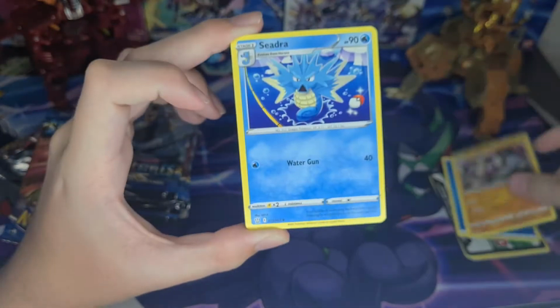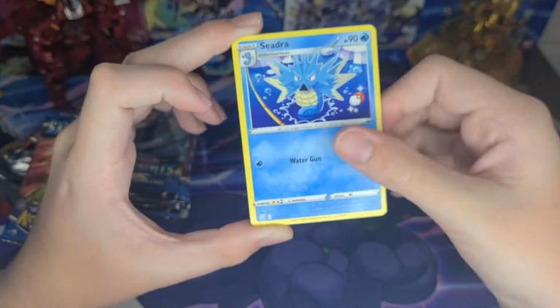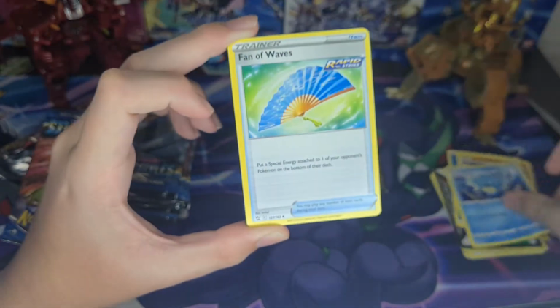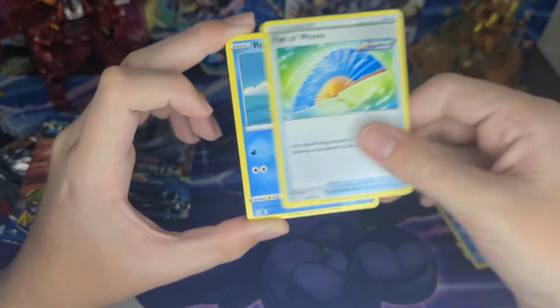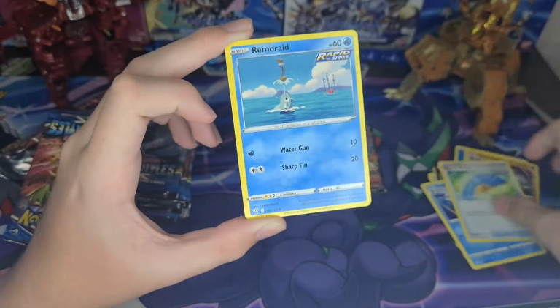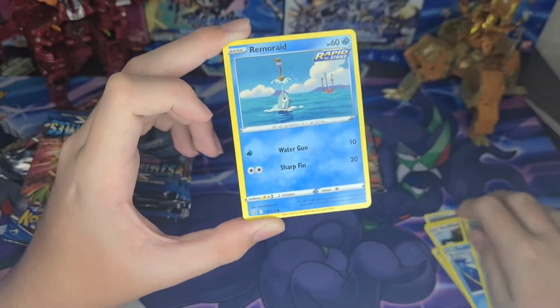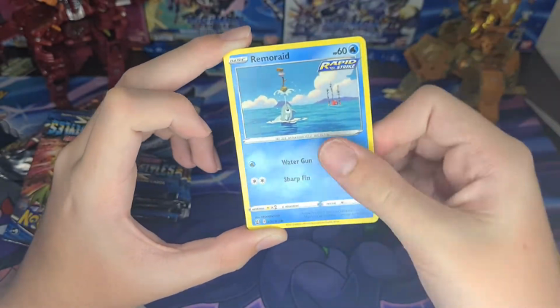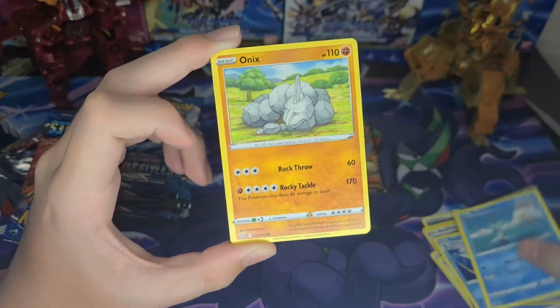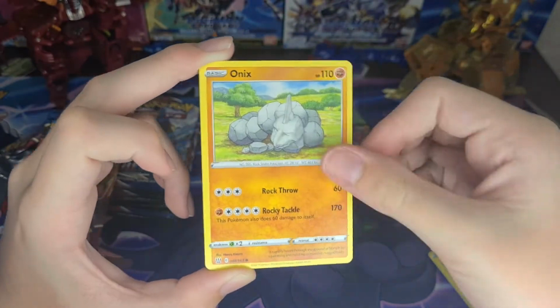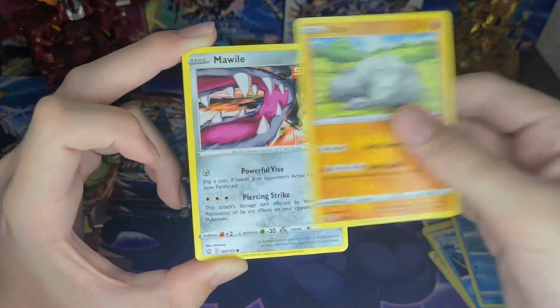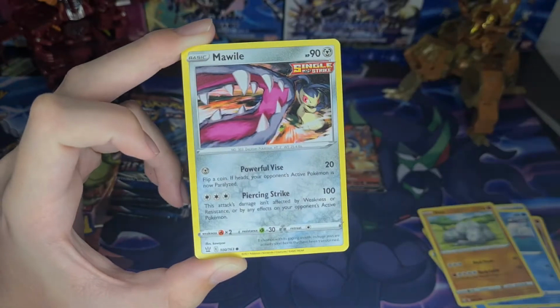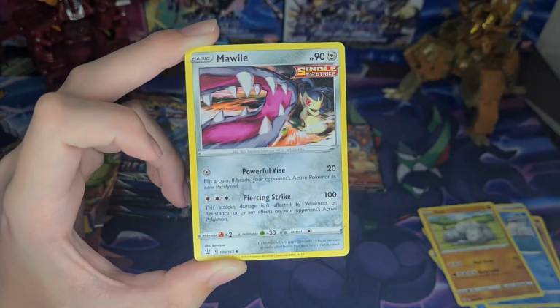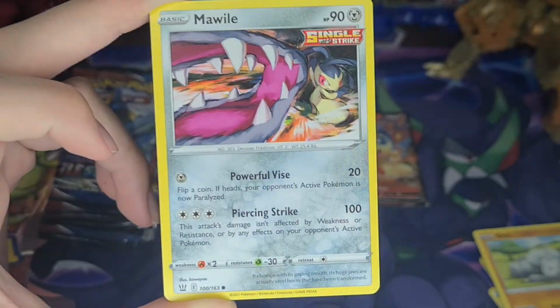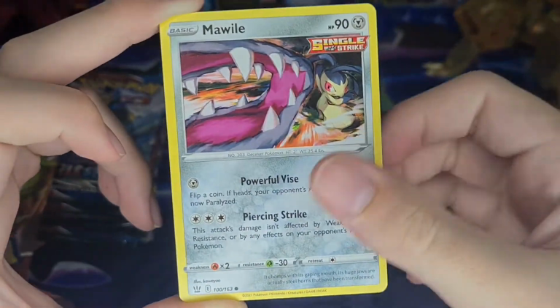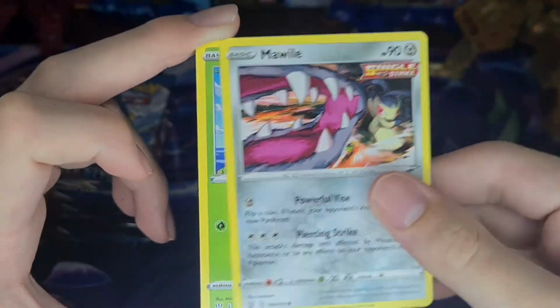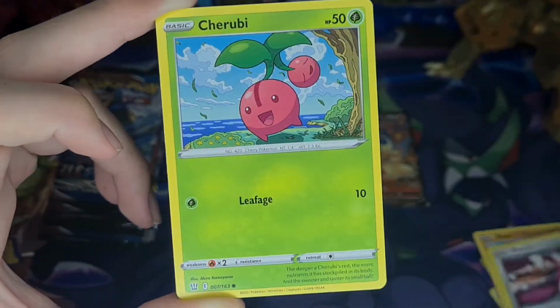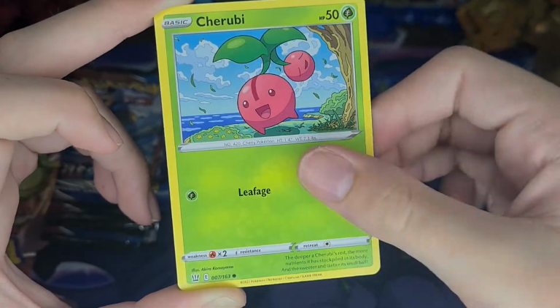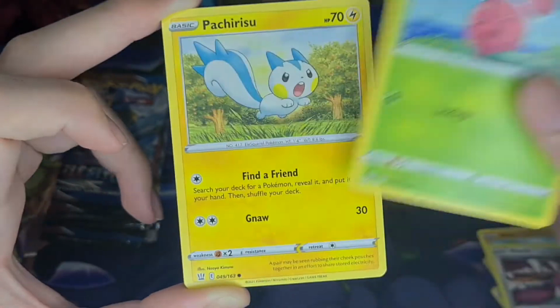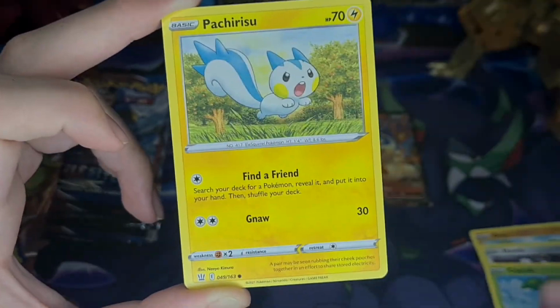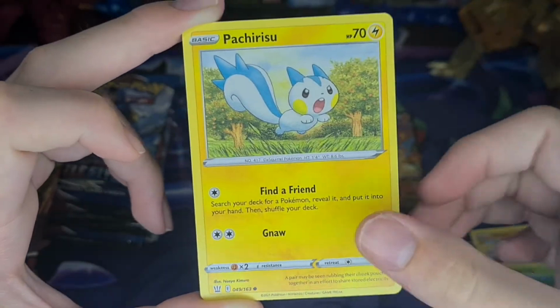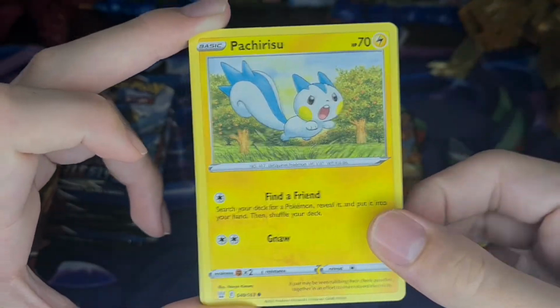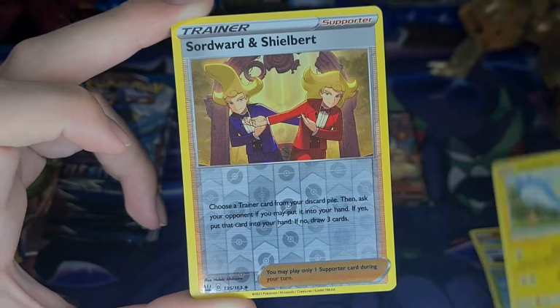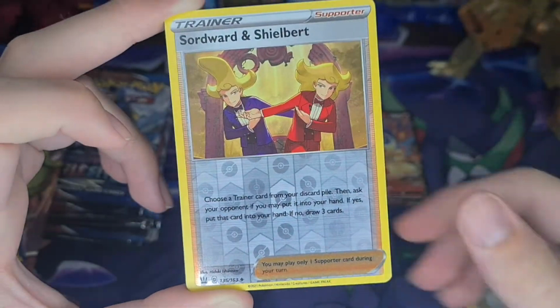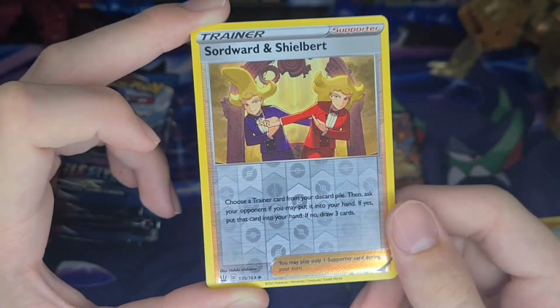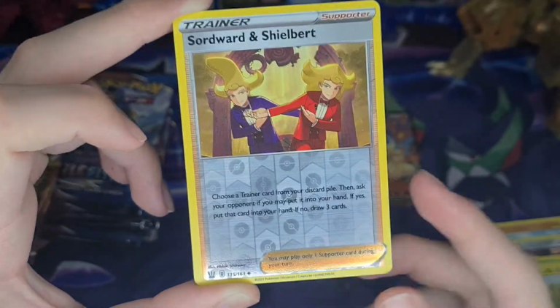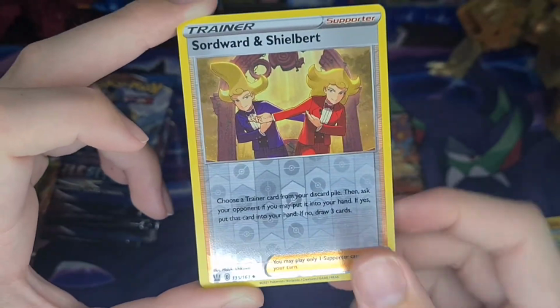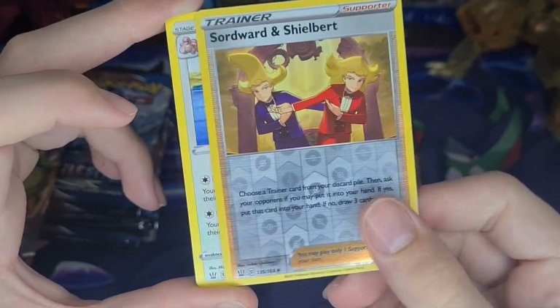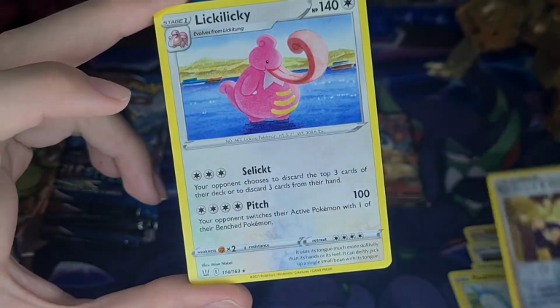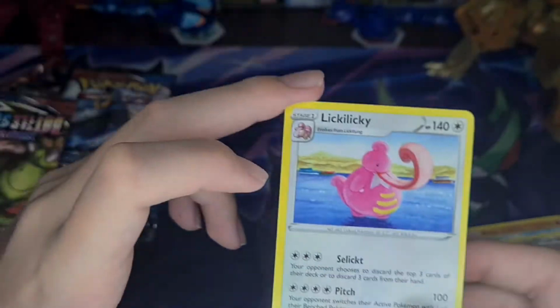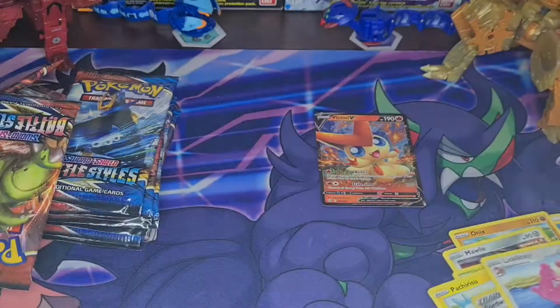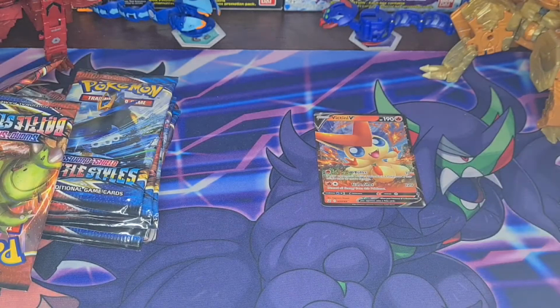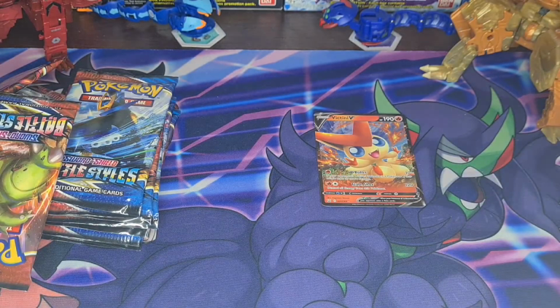Pack two: Gerda, Cedro, Fan of Waves, Remoraid, Onyx, Marlwild again, Cherubi, Pratt-Therisu, Soulwood and Shieldbert — I hate that card so much — and a Lickie Lickie.